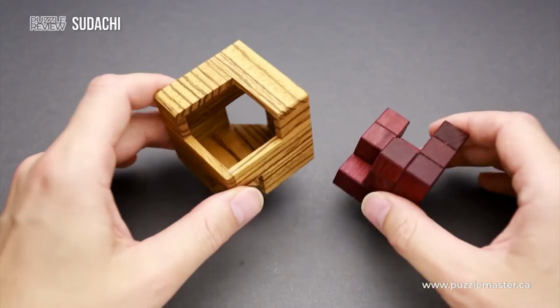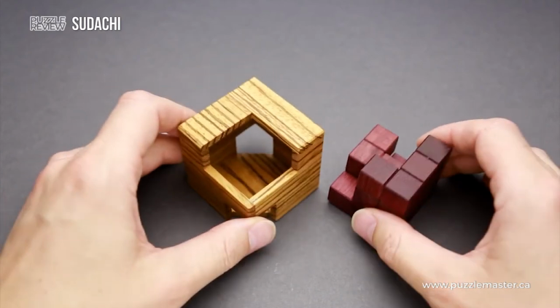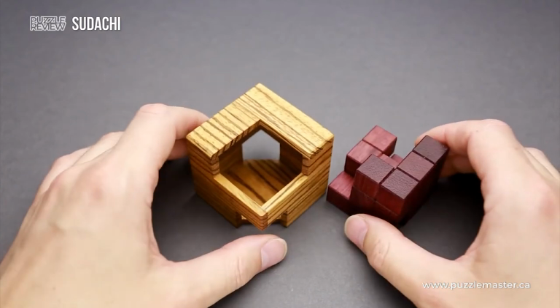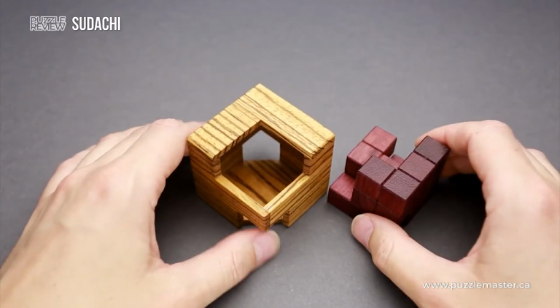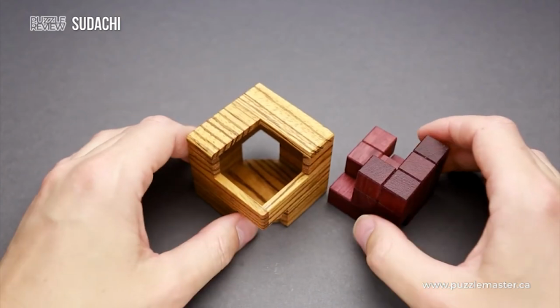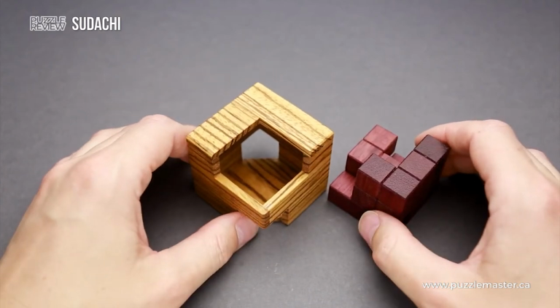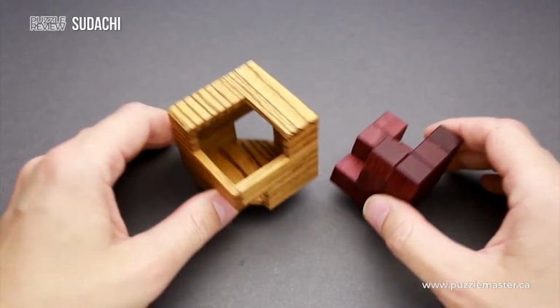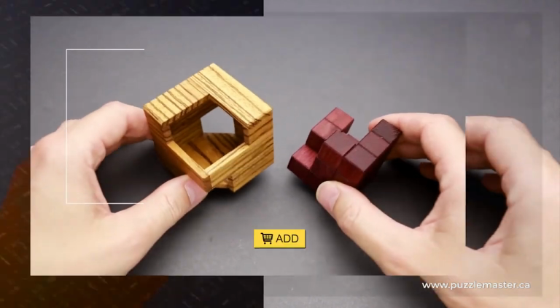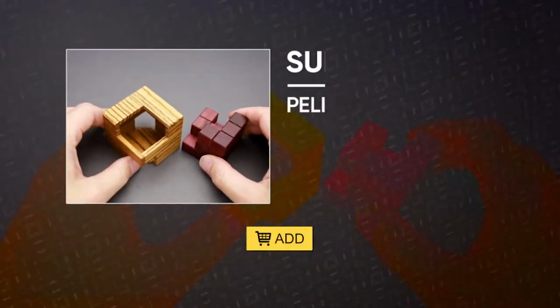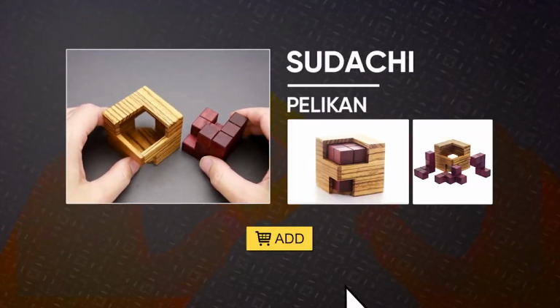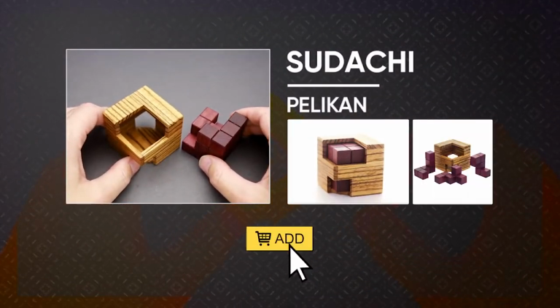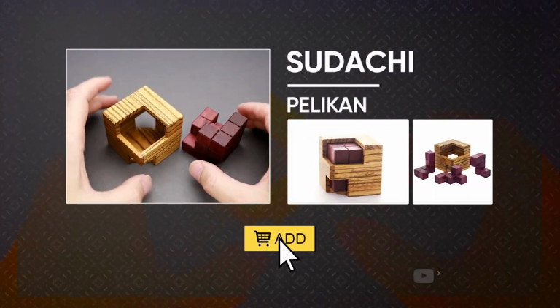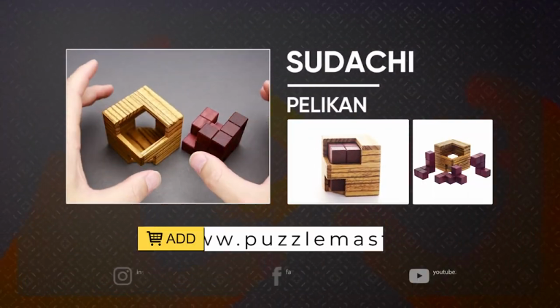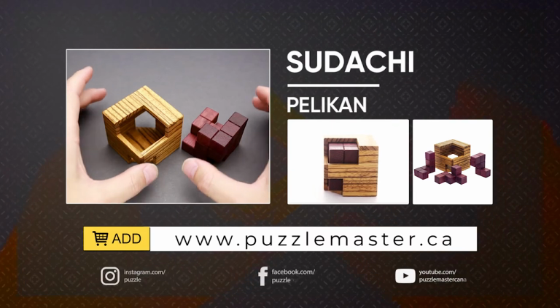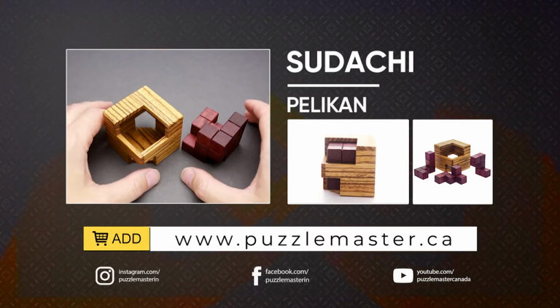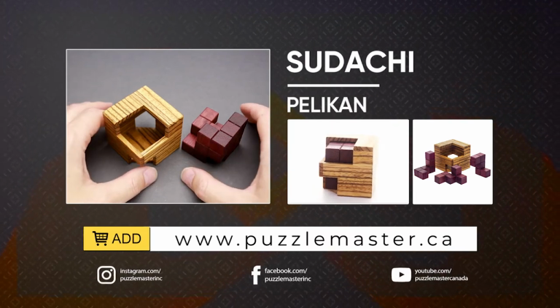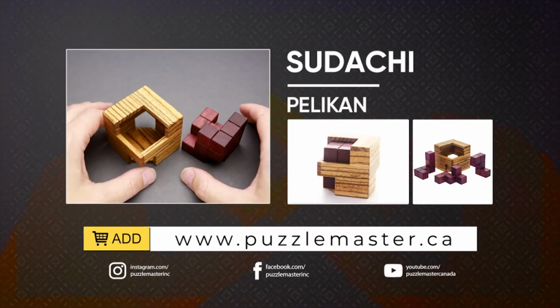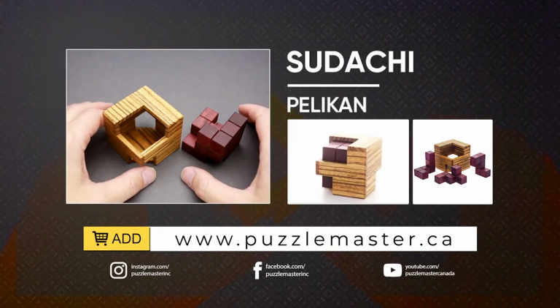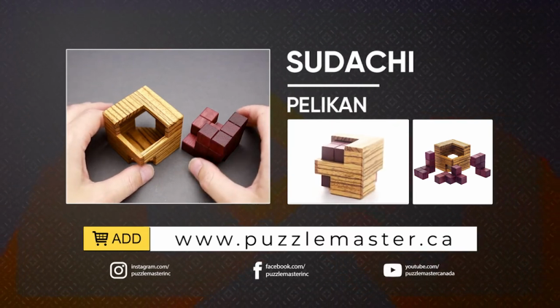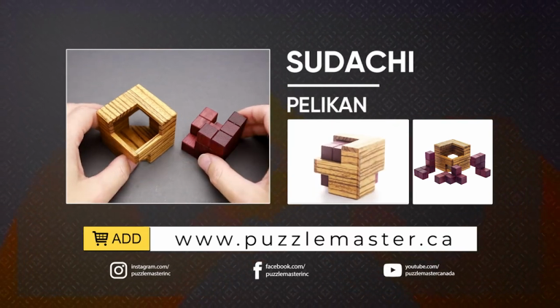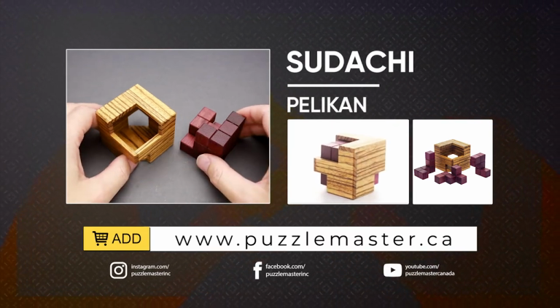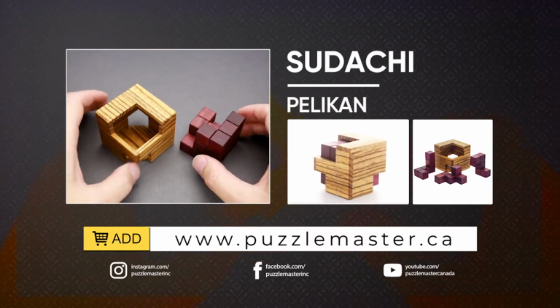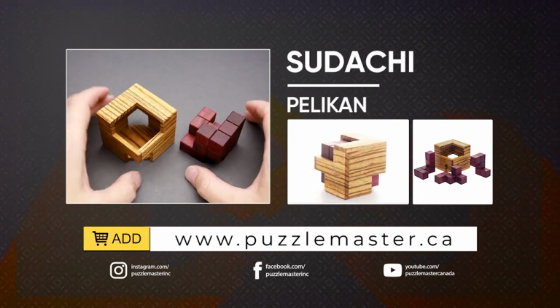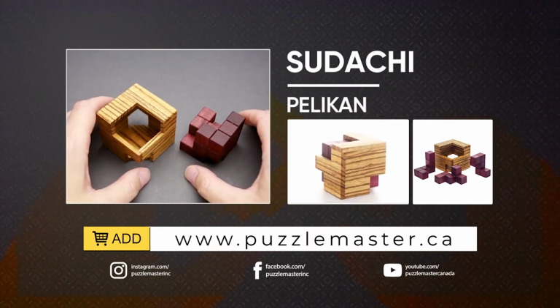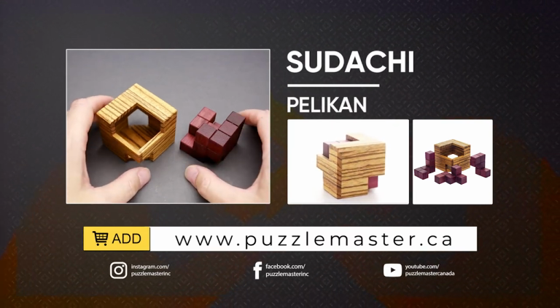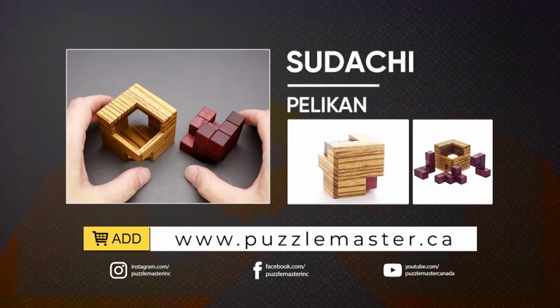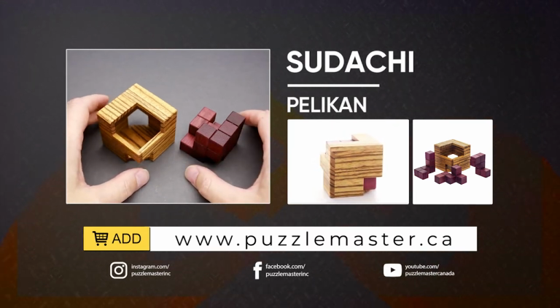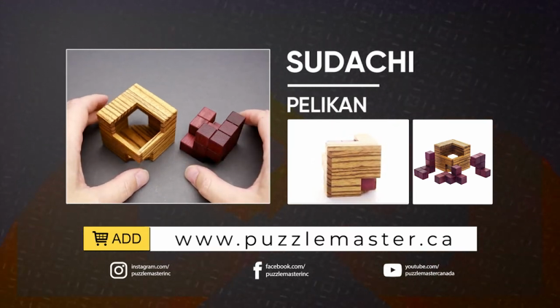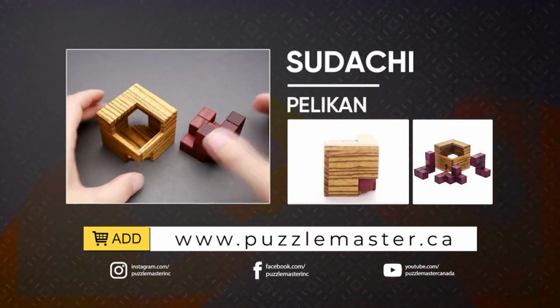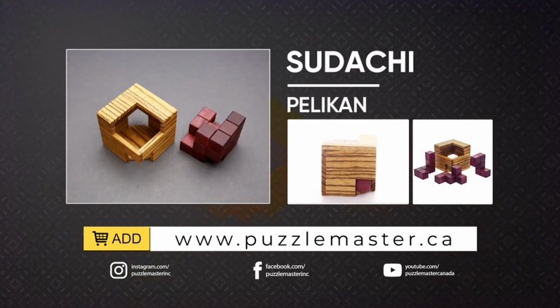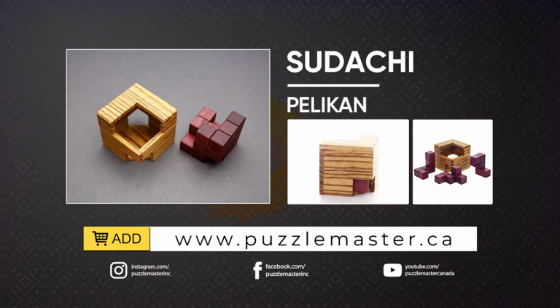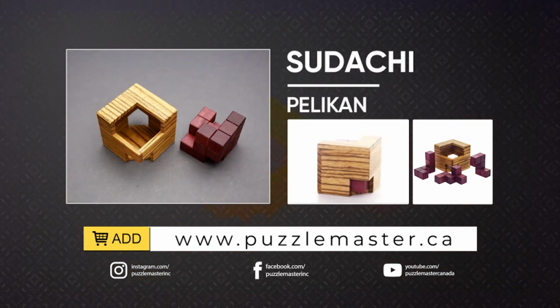If you like the Sudachi puzzle and want to buy it, or want to try some other great puzzles designed by Asanori Yamamoto, go to puzzlemaster.ca. See you next time!